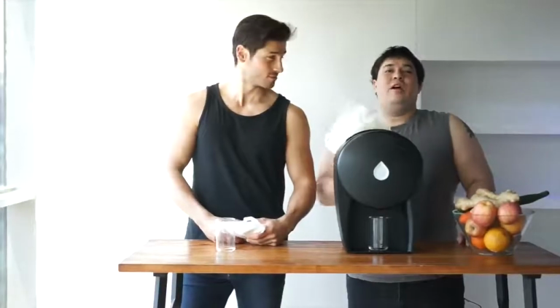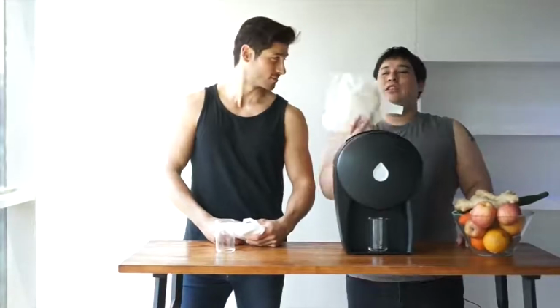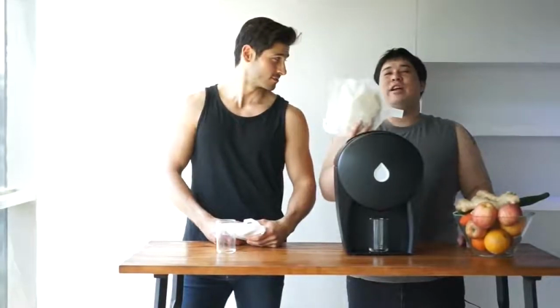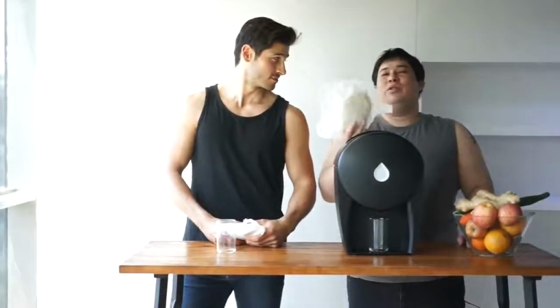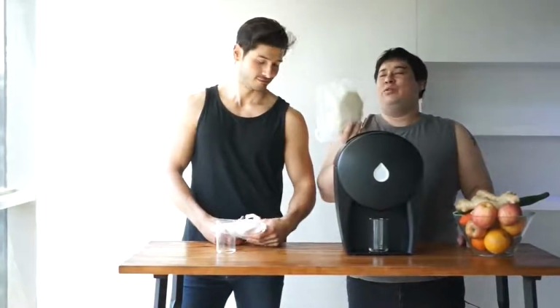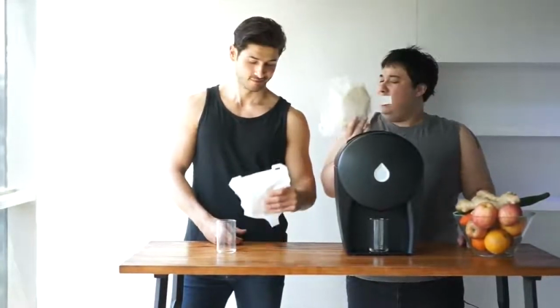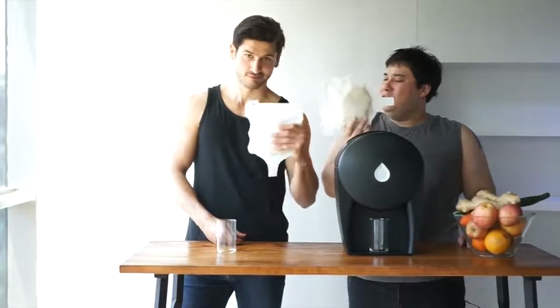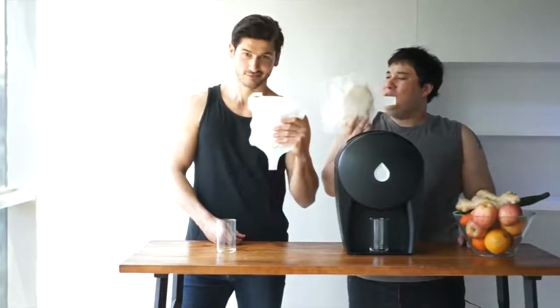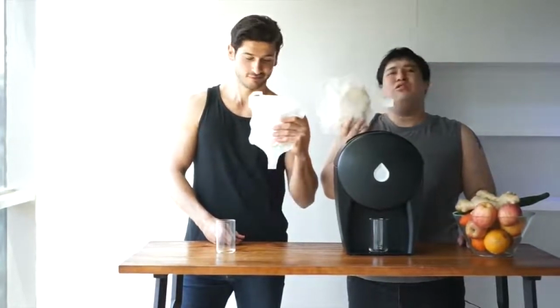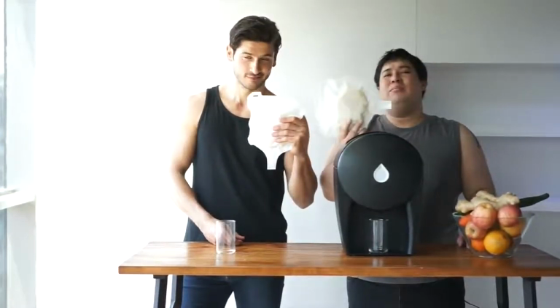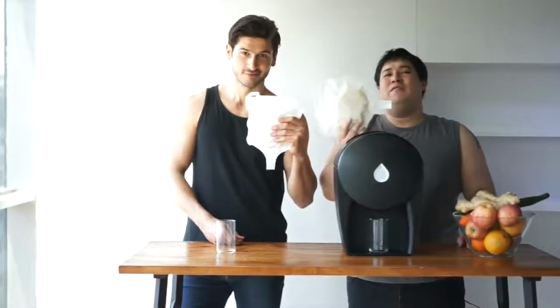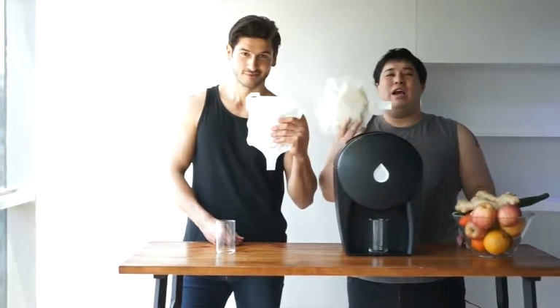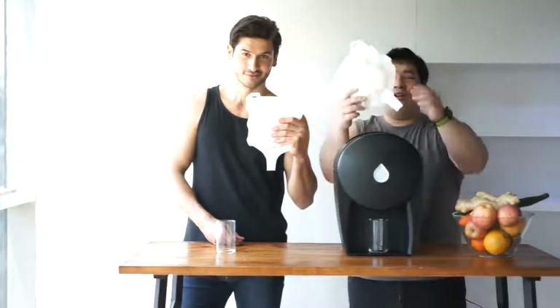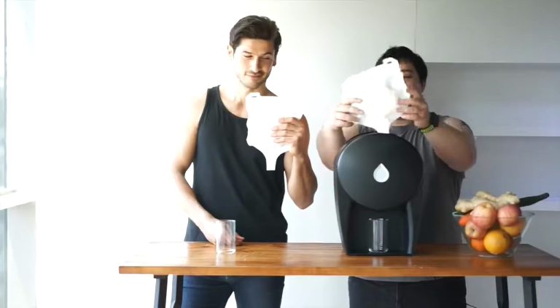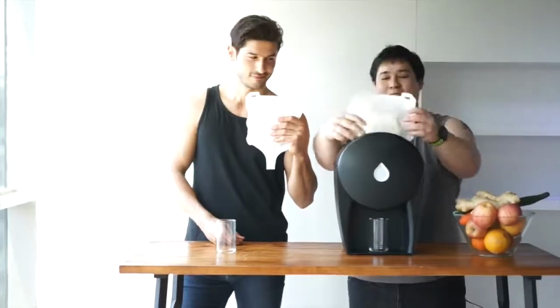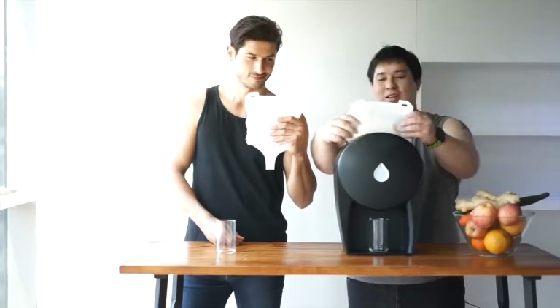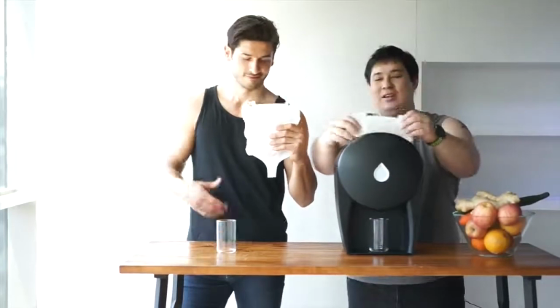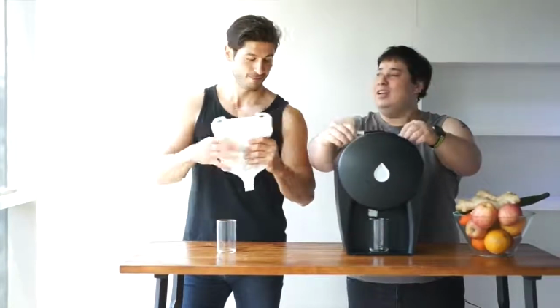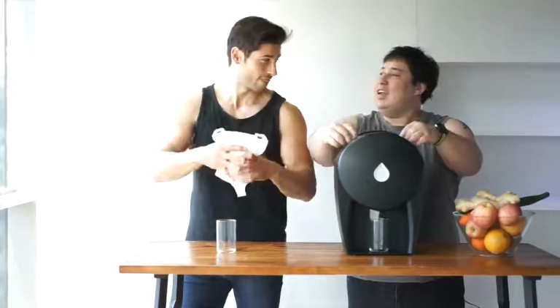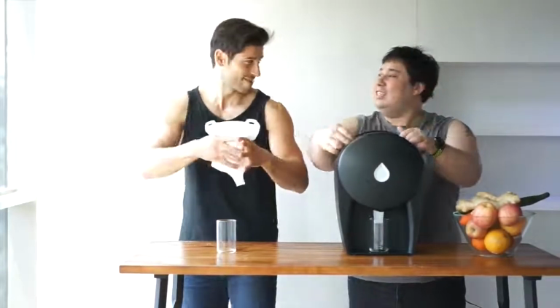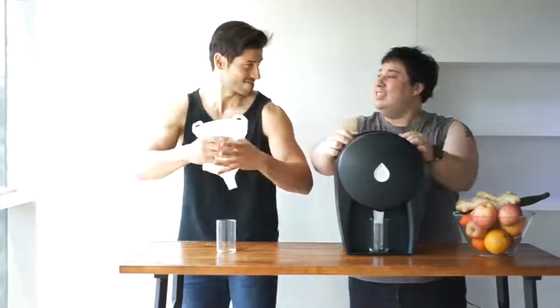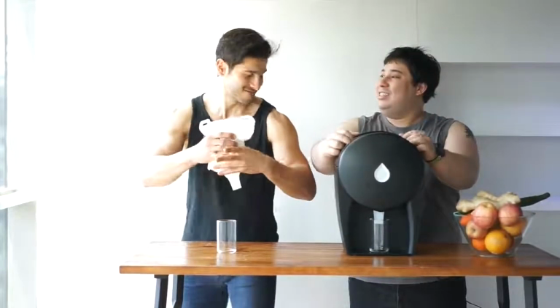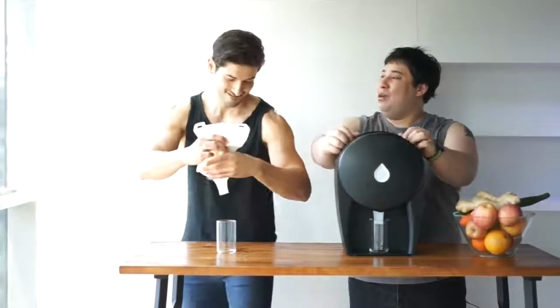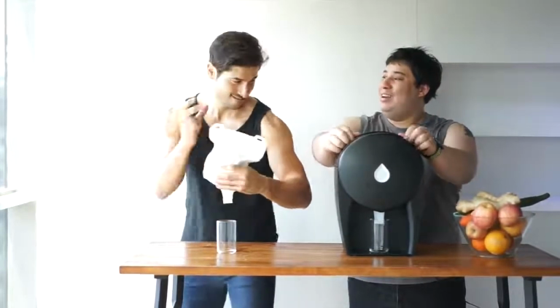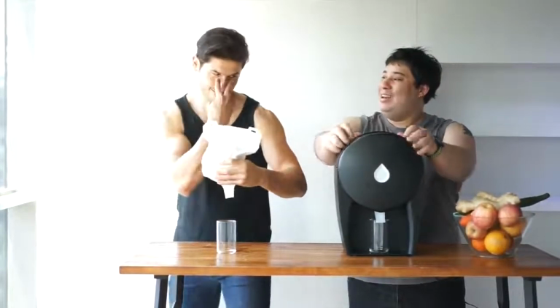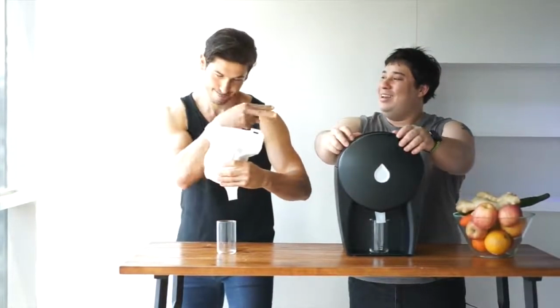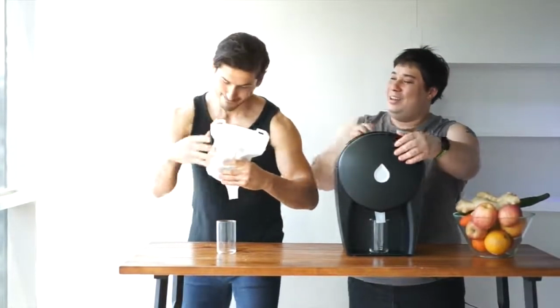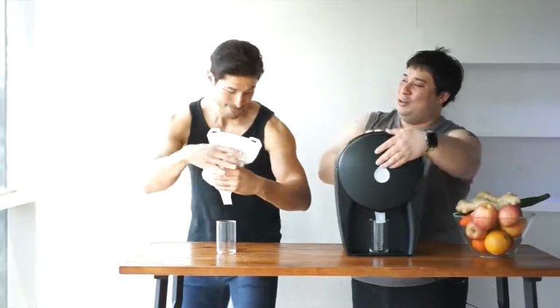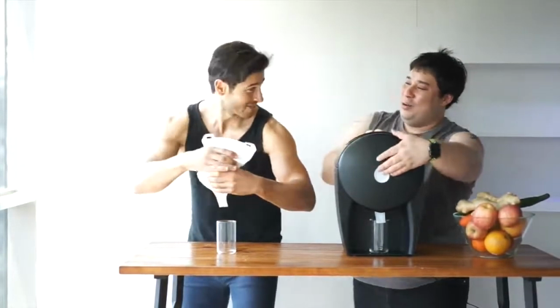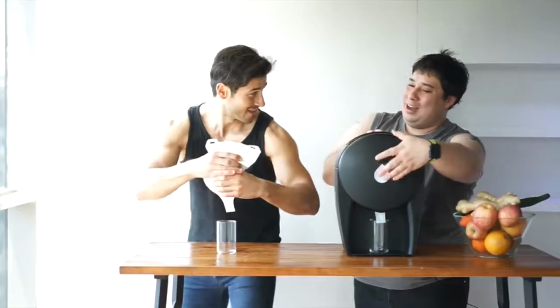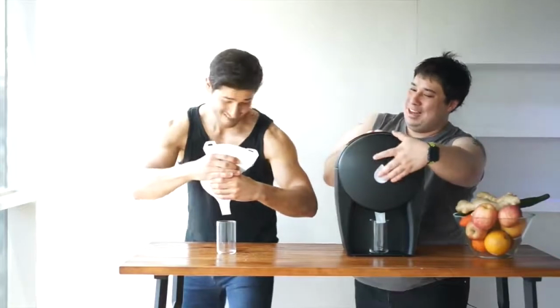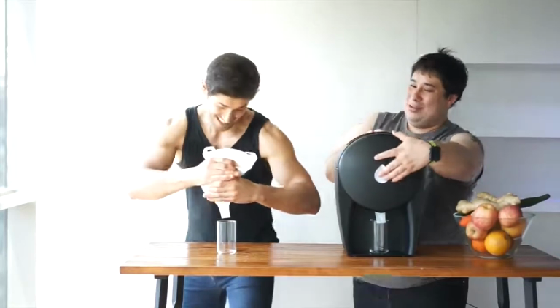All right, so let's try now — how much is this? 300 grams of pineapple. Again, 90 seconds. You up for it? Two, one, go.